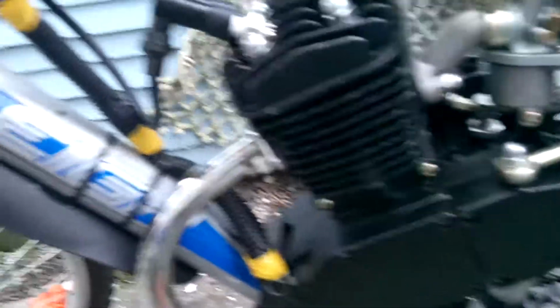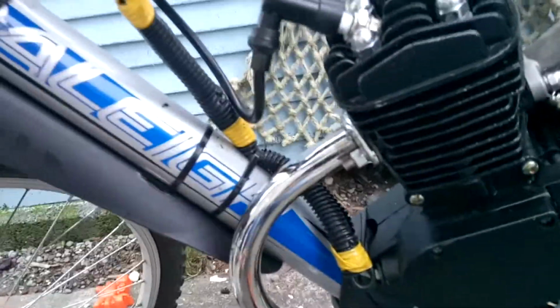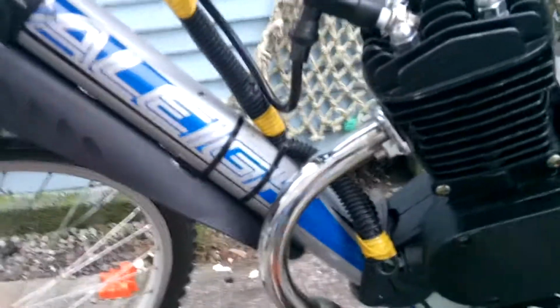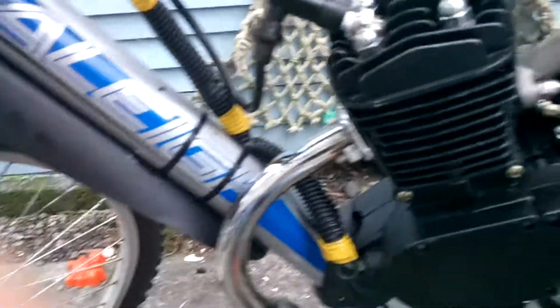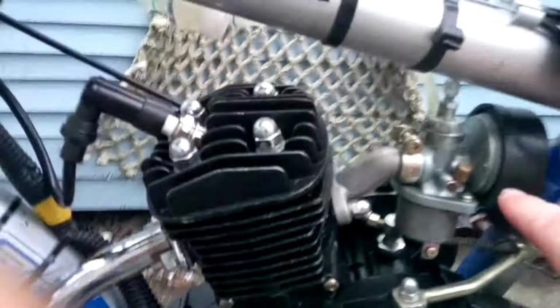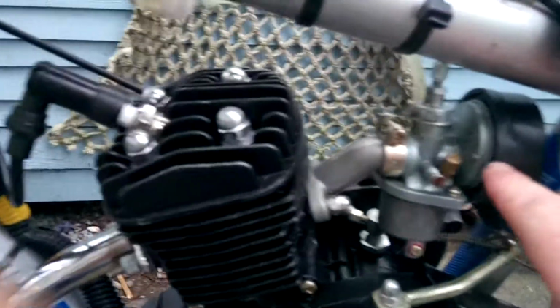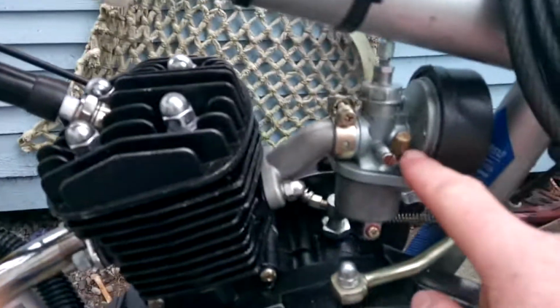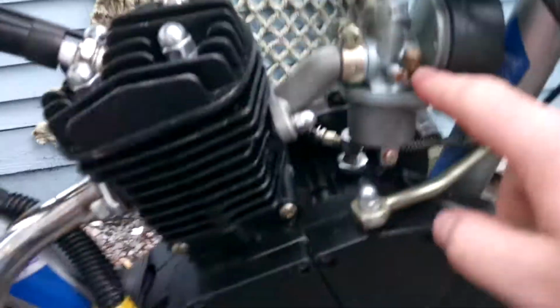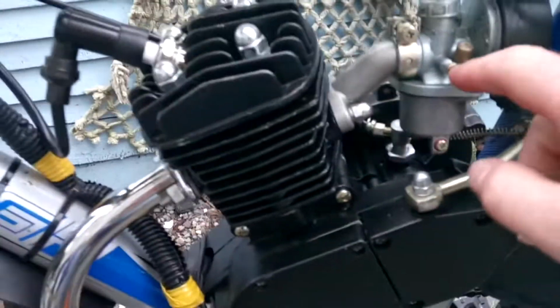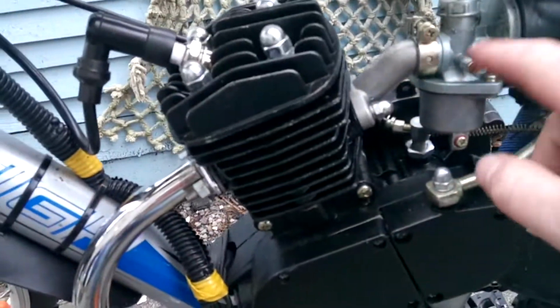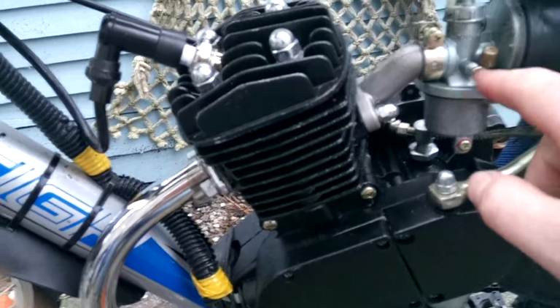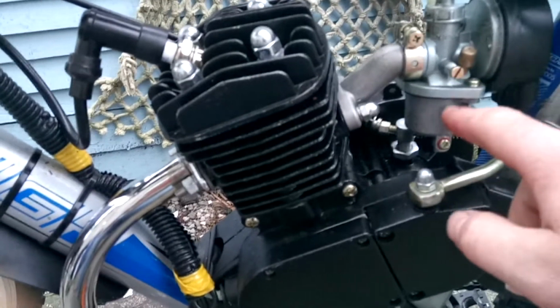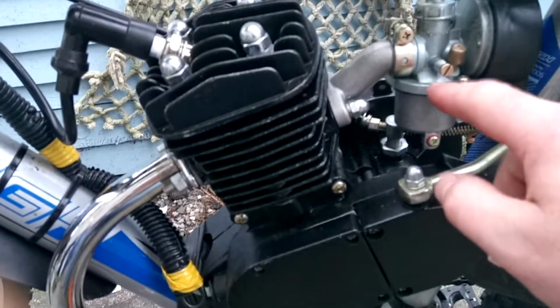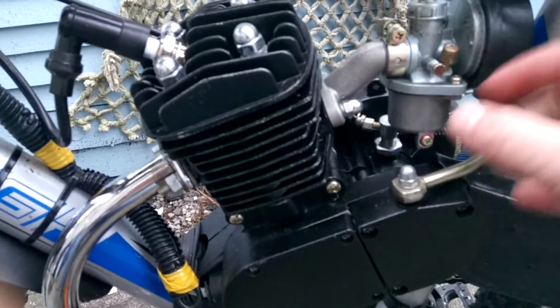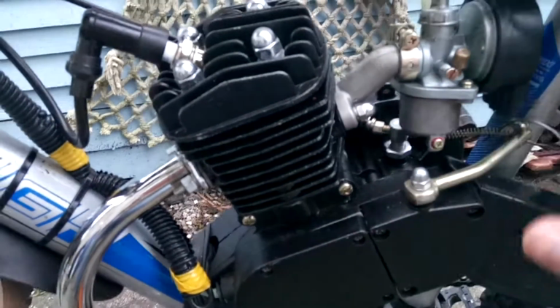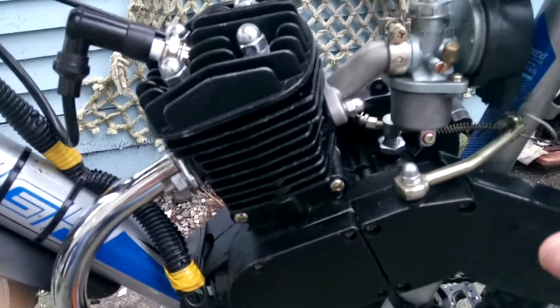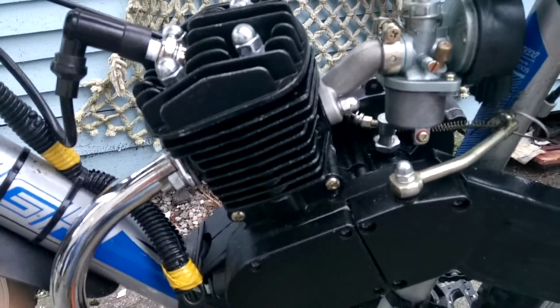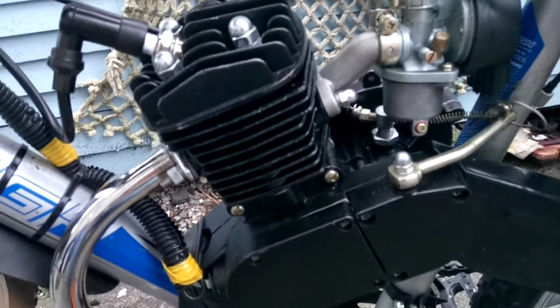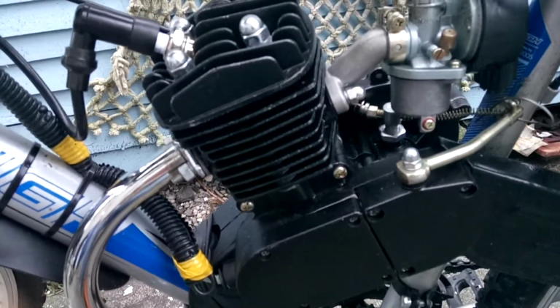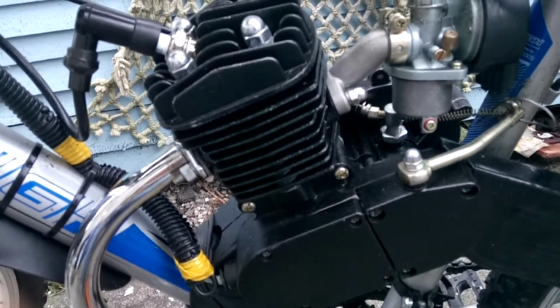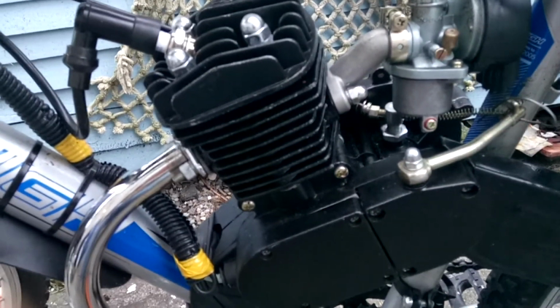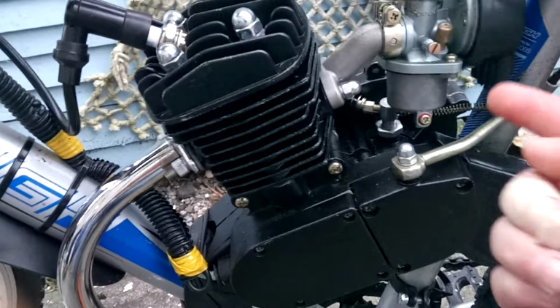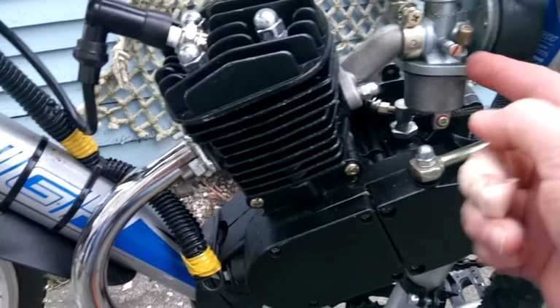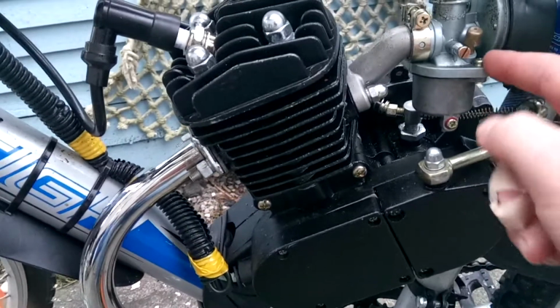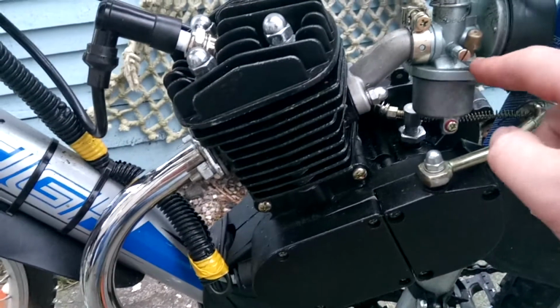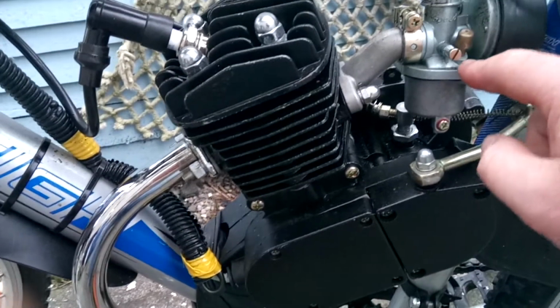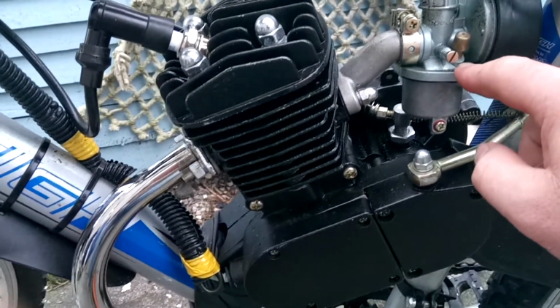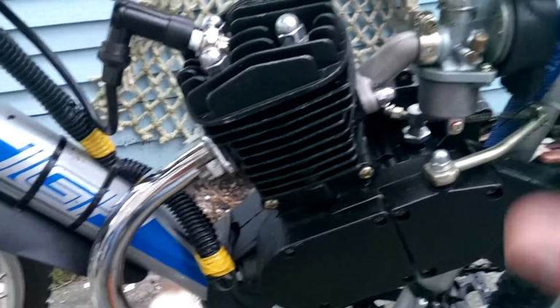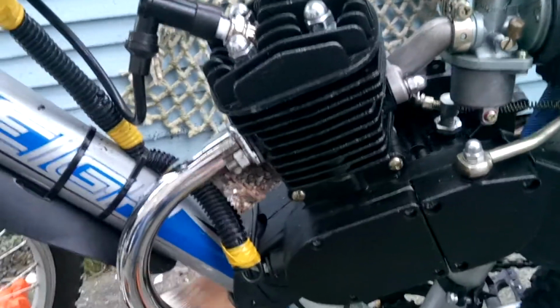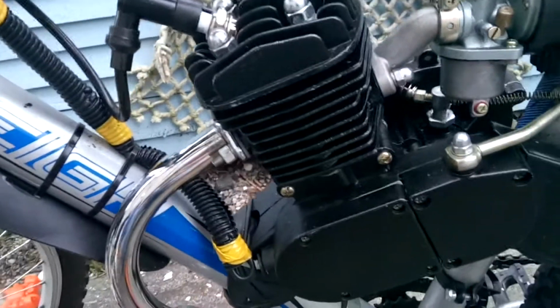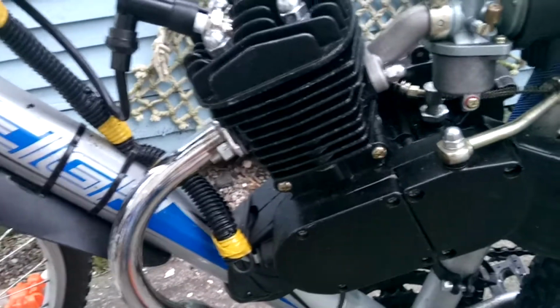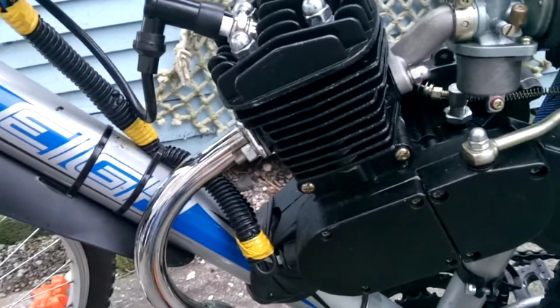The one thing about the vibration I noticed is the carburetor — all the parts came loose in it. So what I had to do was I took the carburetor off, got plumber's tape, and plumber's taped all the screws that are inside it, and put it back together. And that solved that problem.